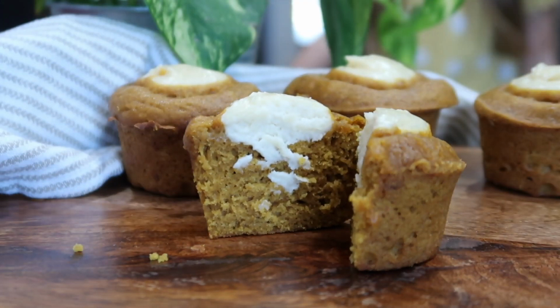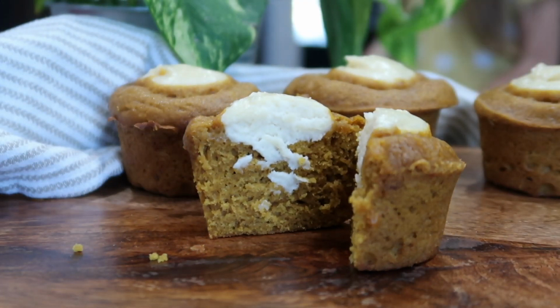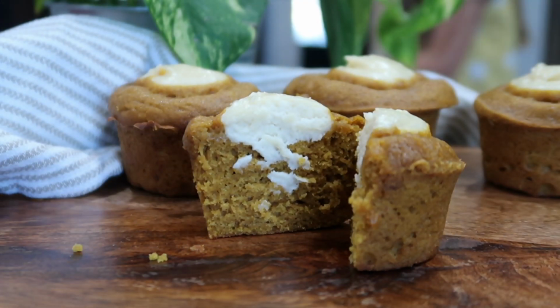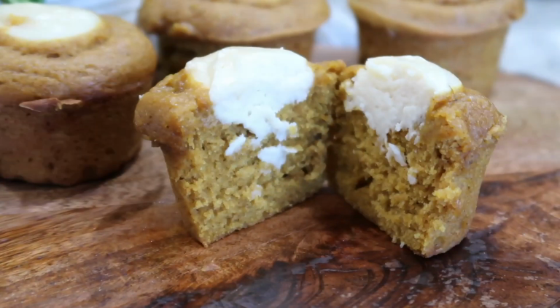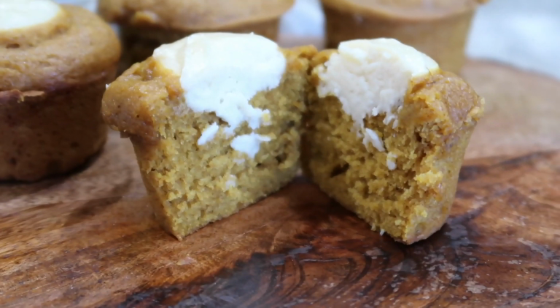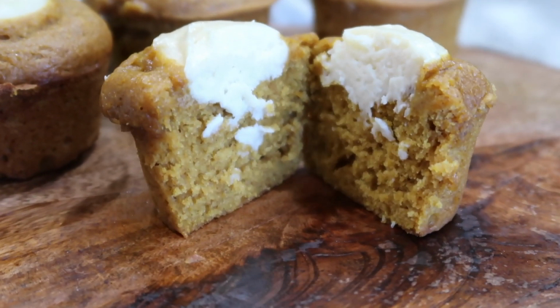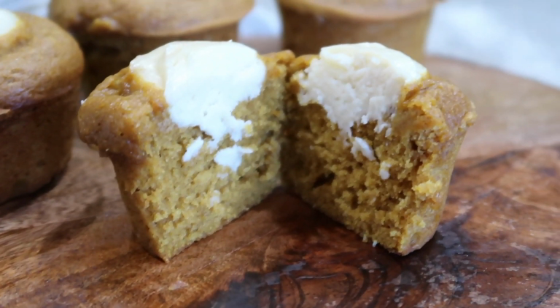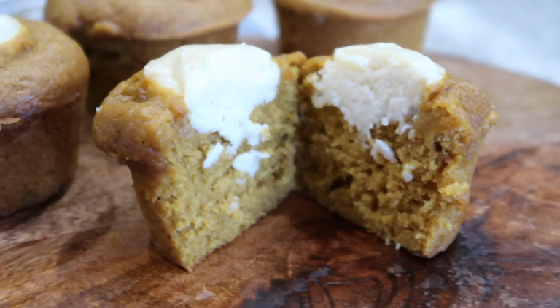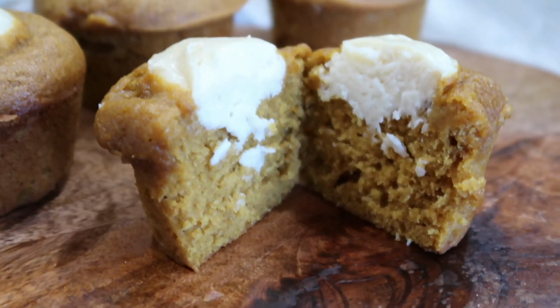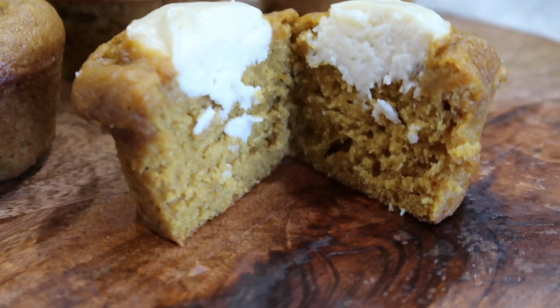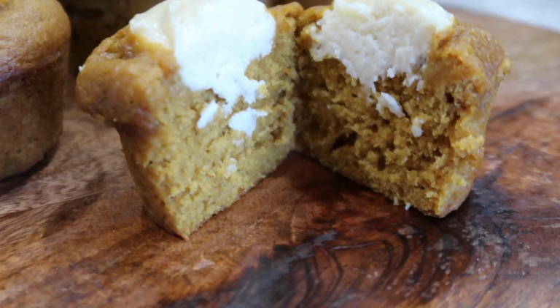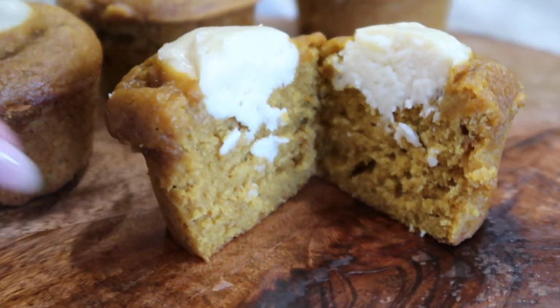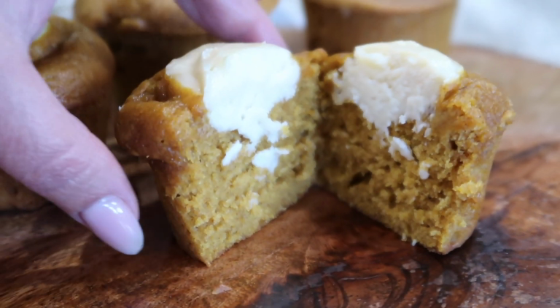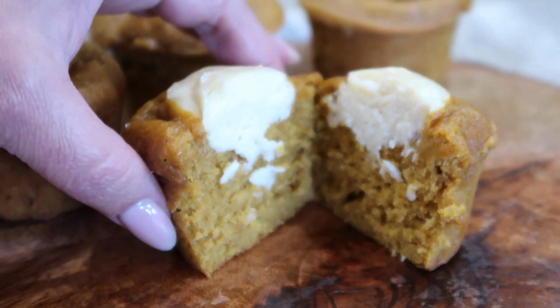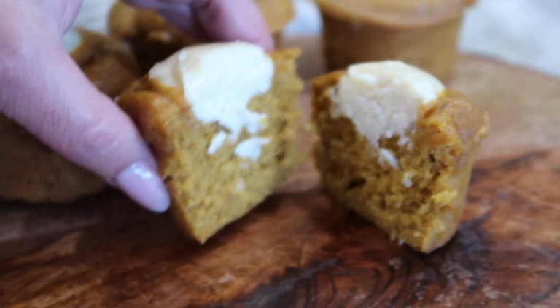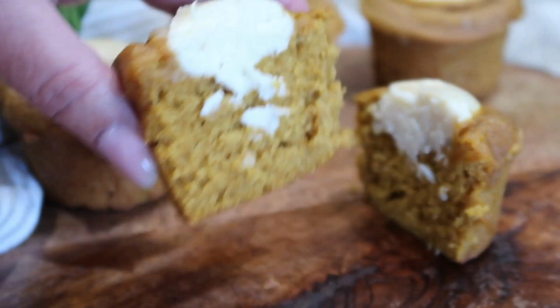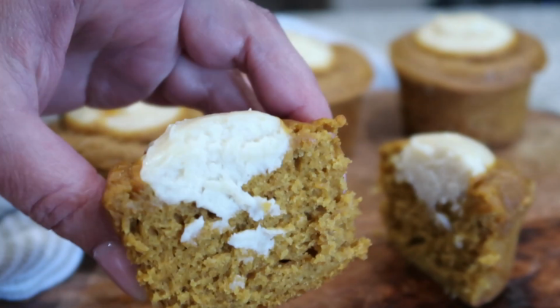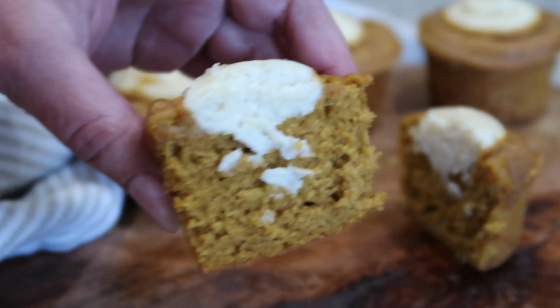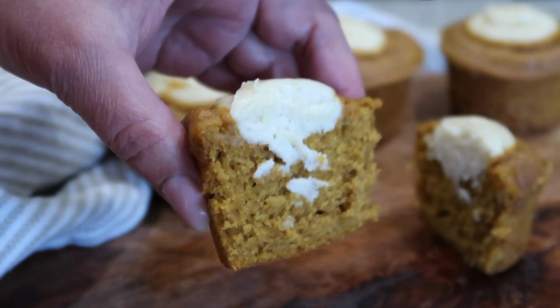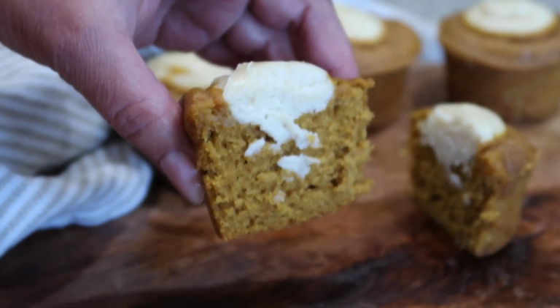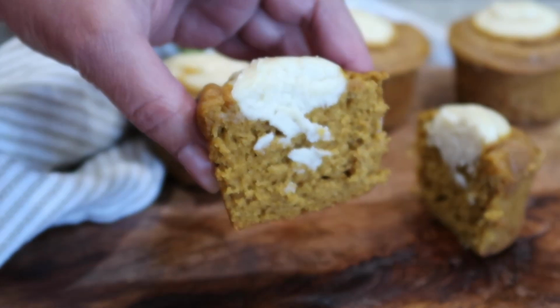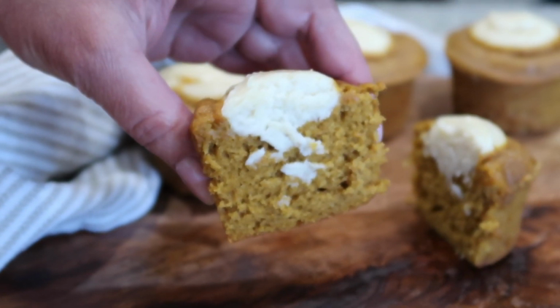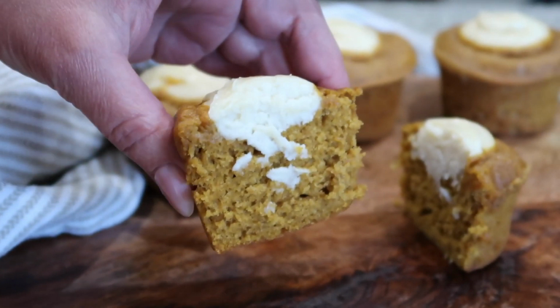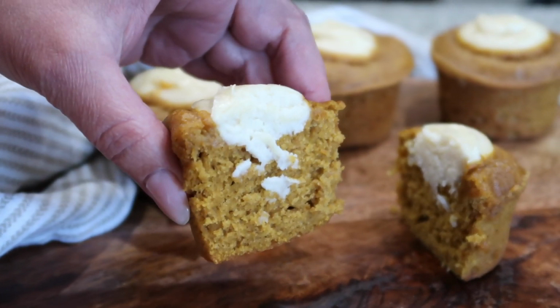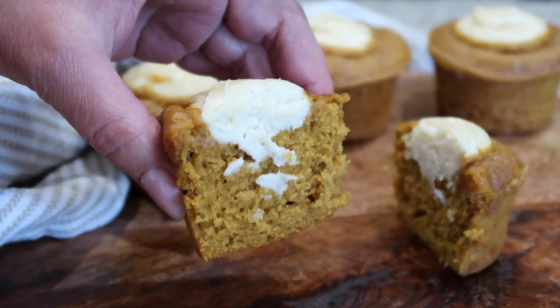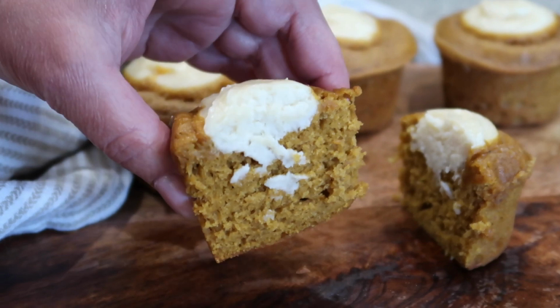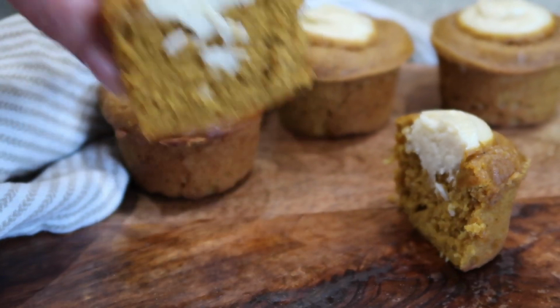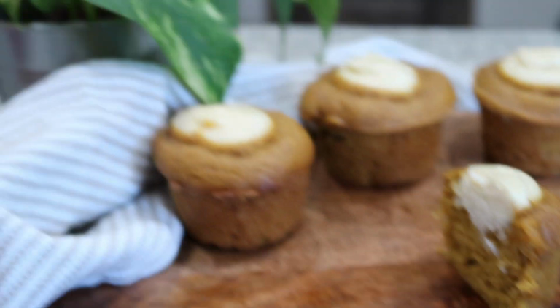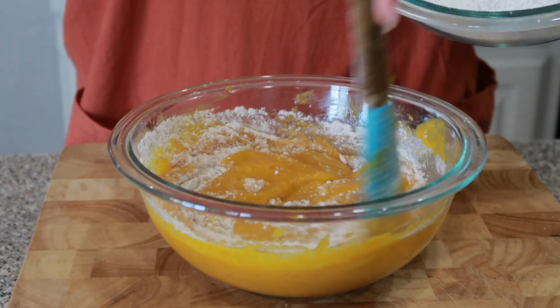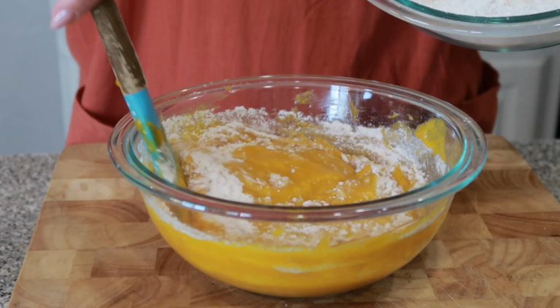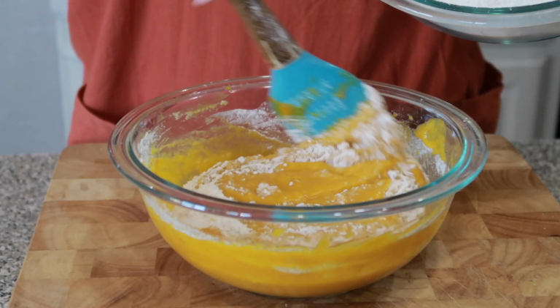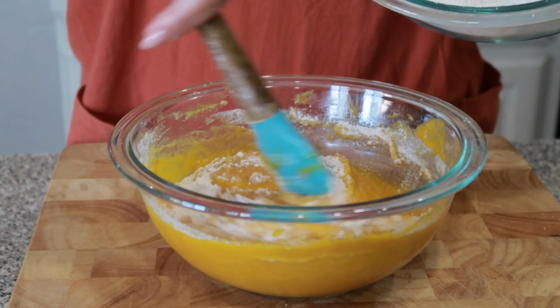If you love Starbucks pumpkin cream cheese muffins but don't like the price tag, today I'm going to show you how to make them at home. Let me tell you, they are delicious. I will have all of the ingredients listed below.